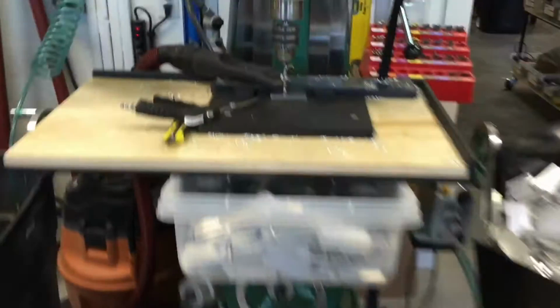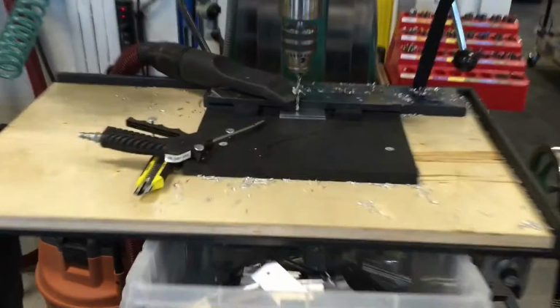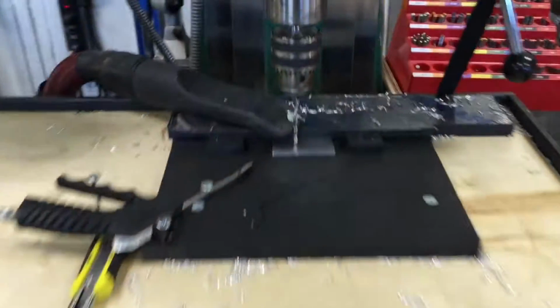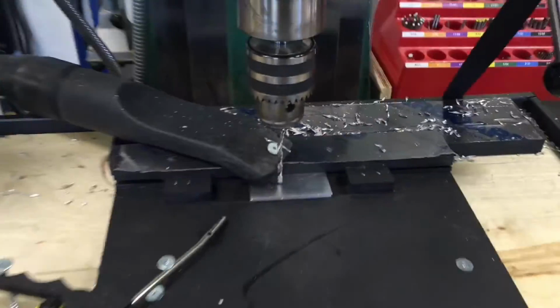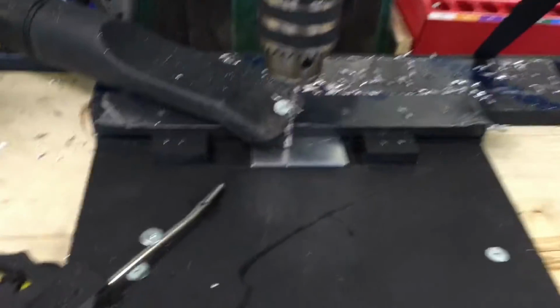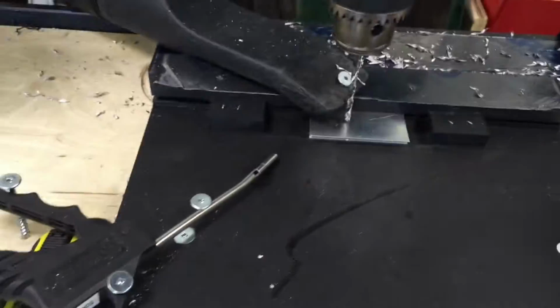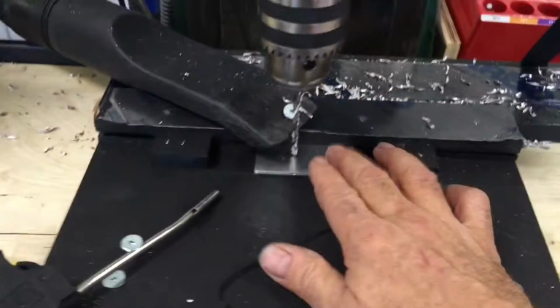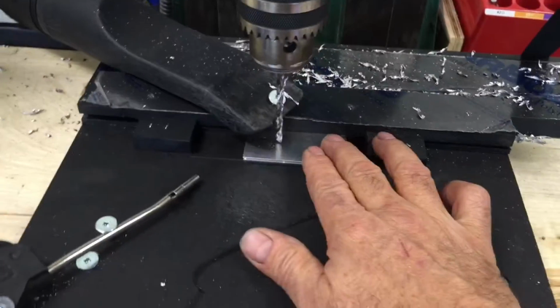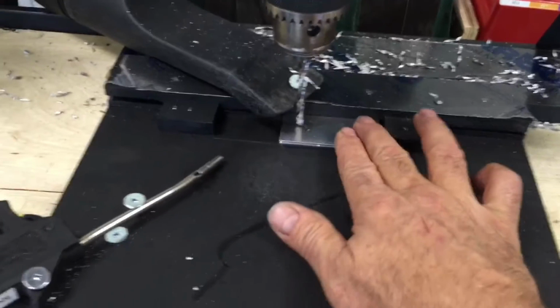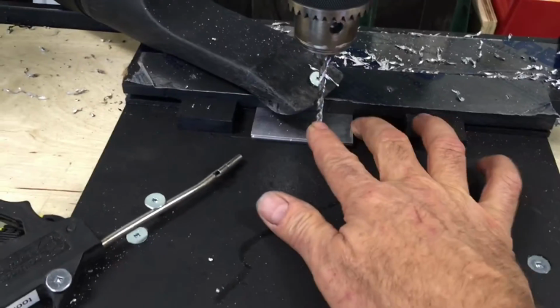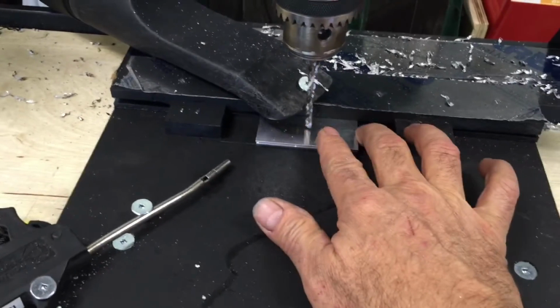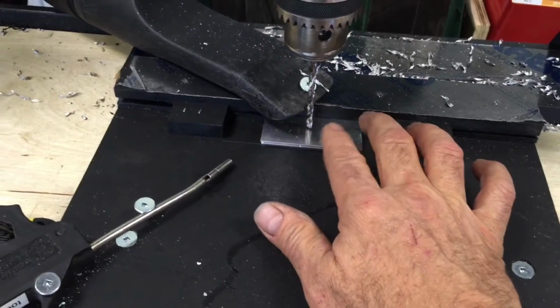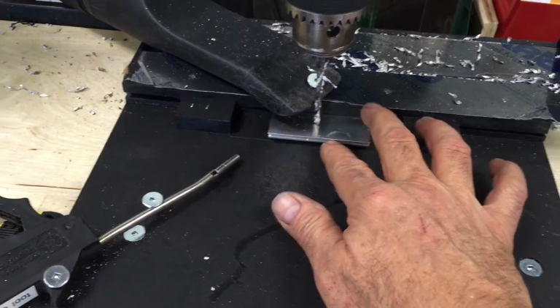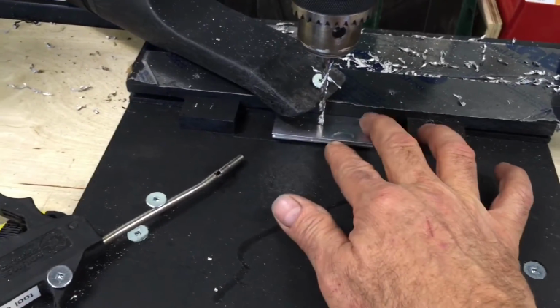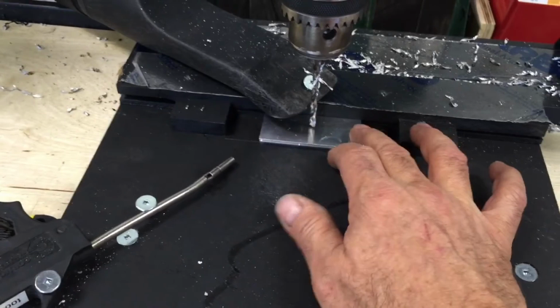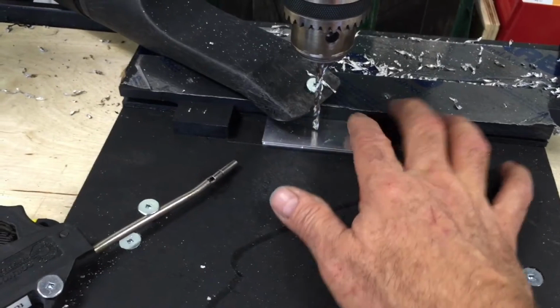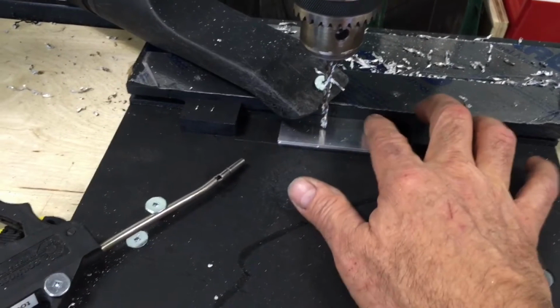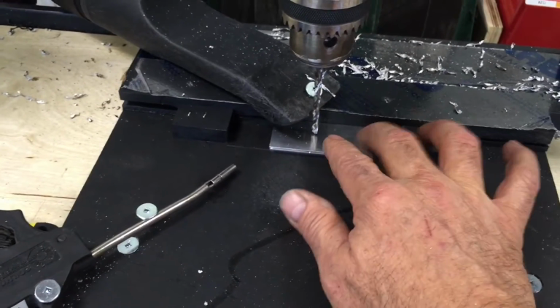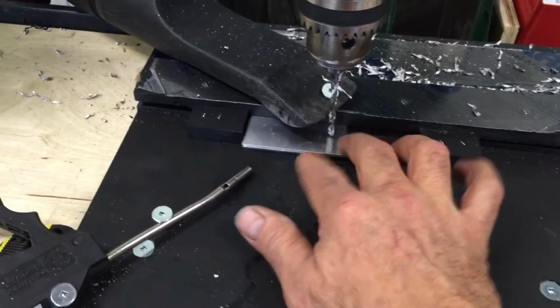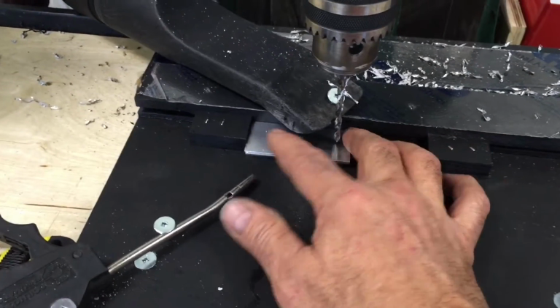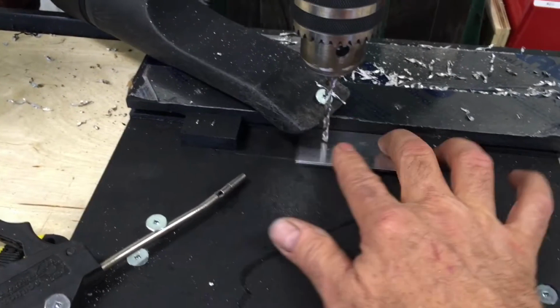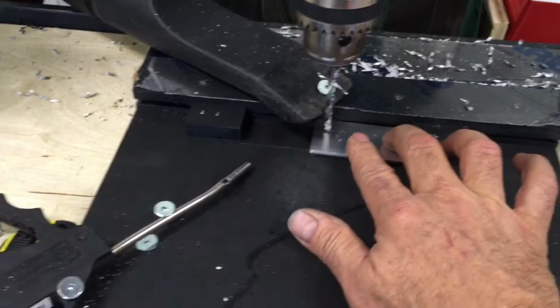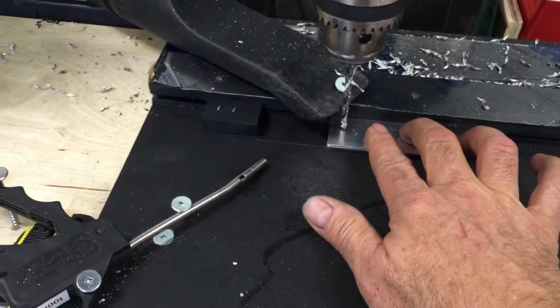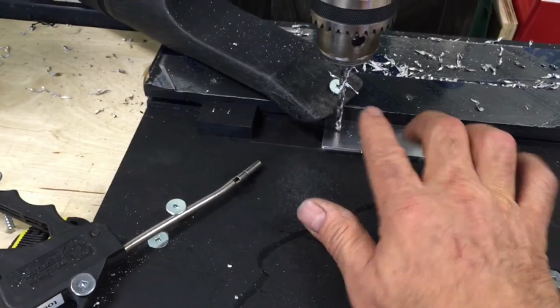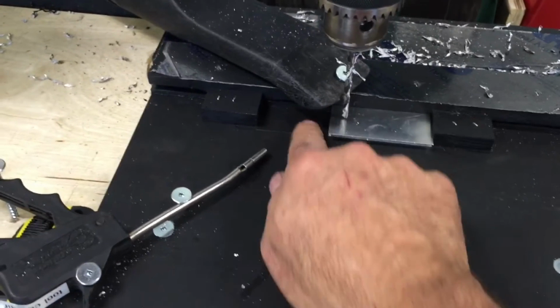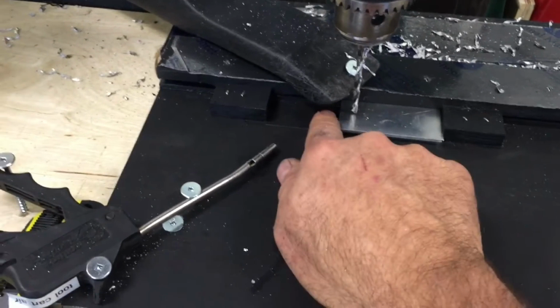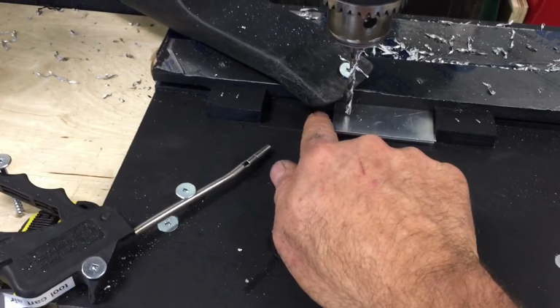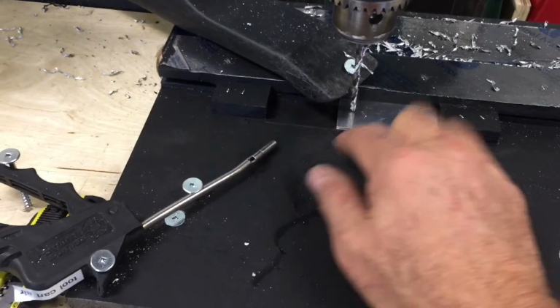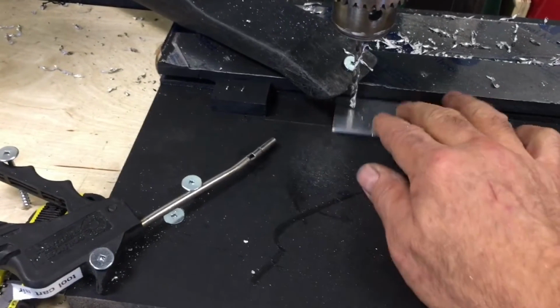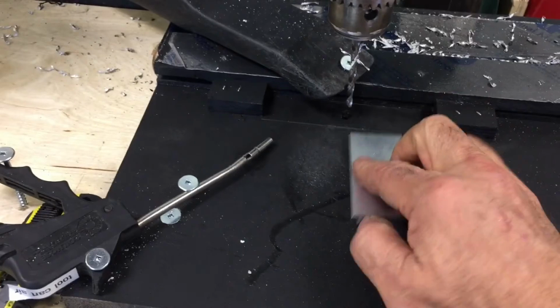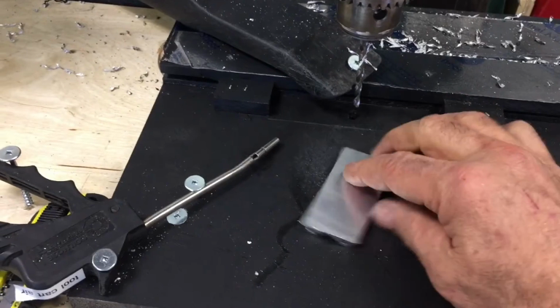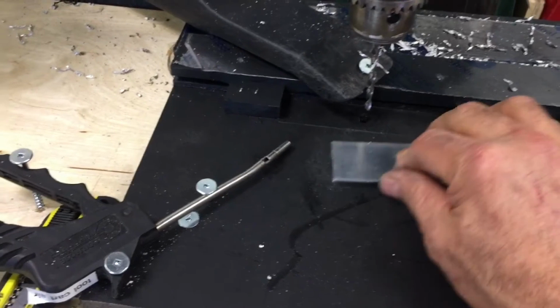We've put a small groove in the back which keeps the drill bit from lifting the part up — you can see that groove back there.